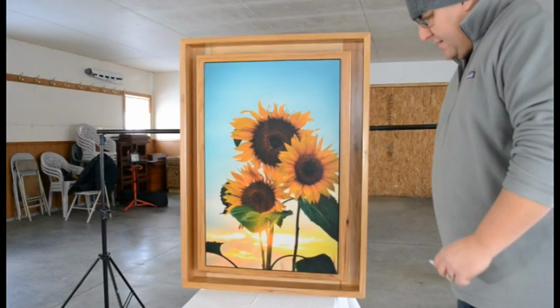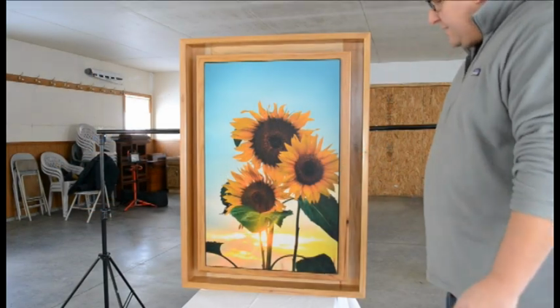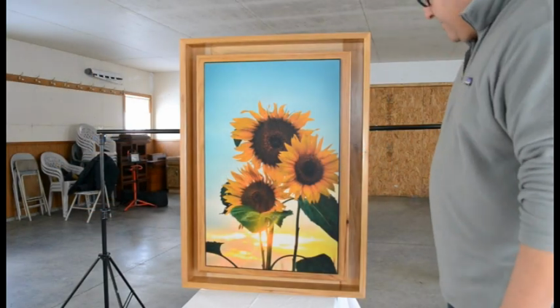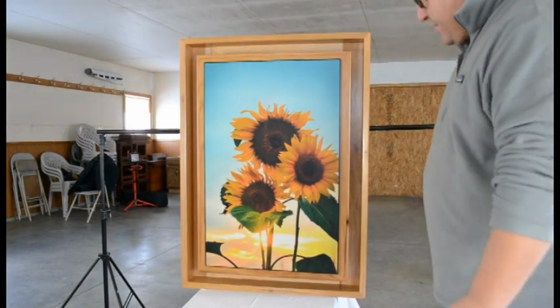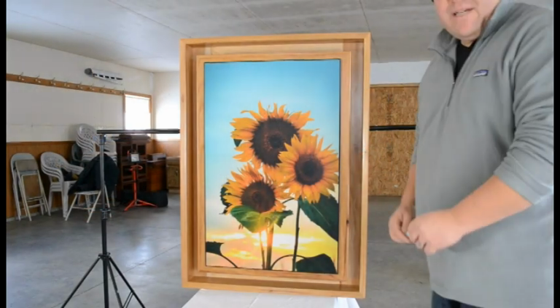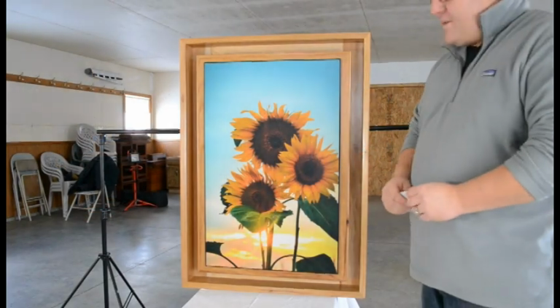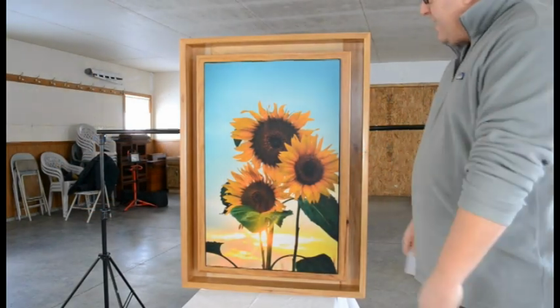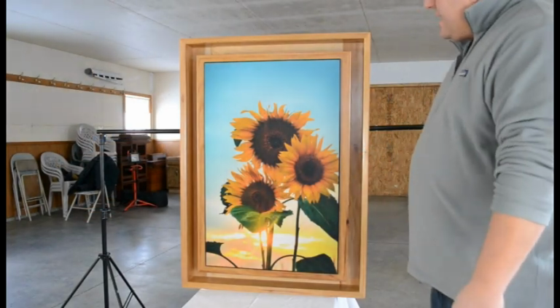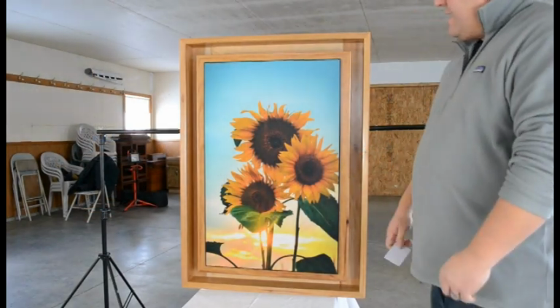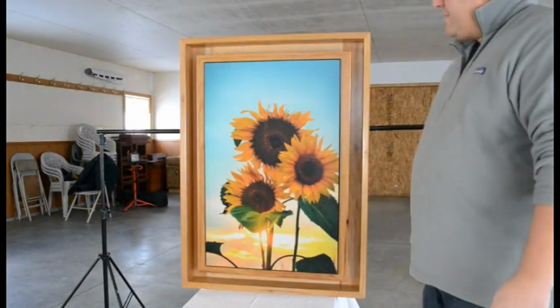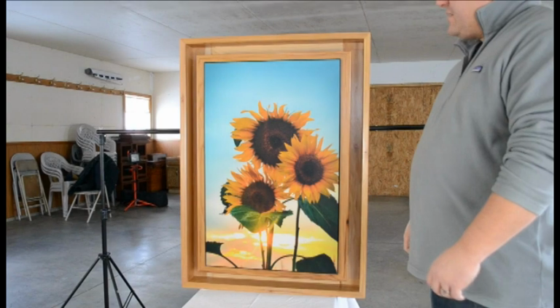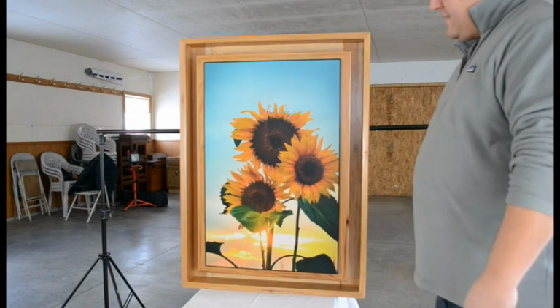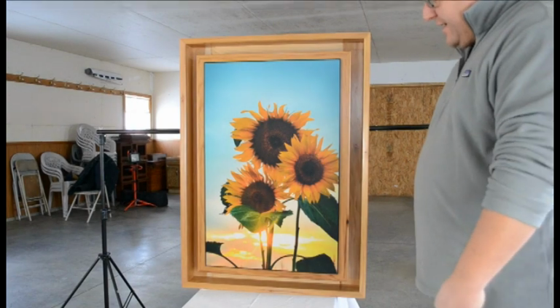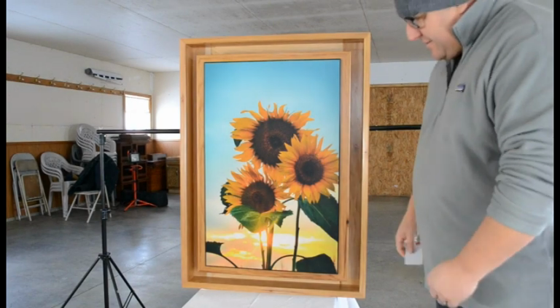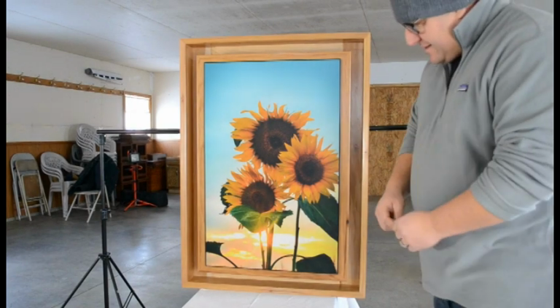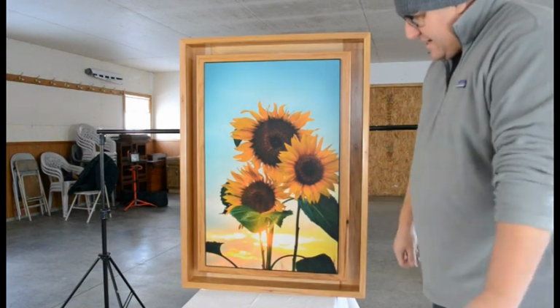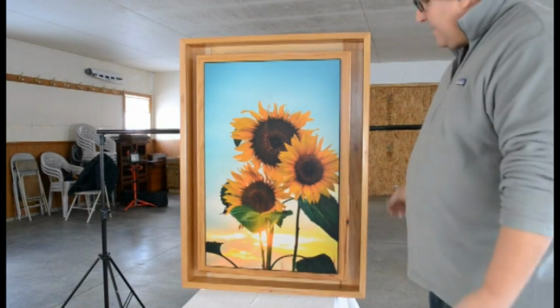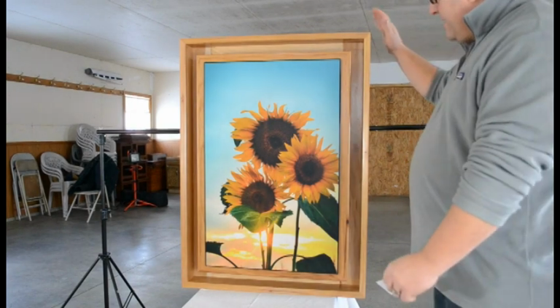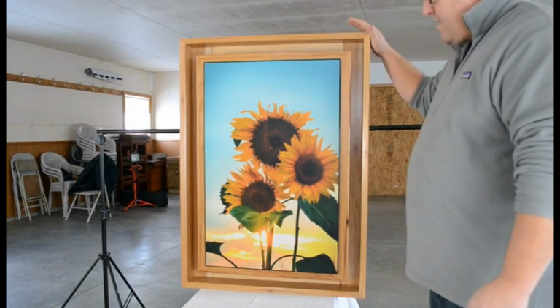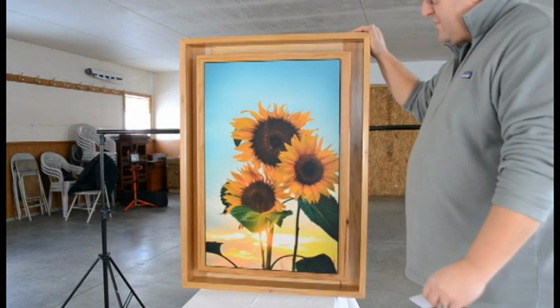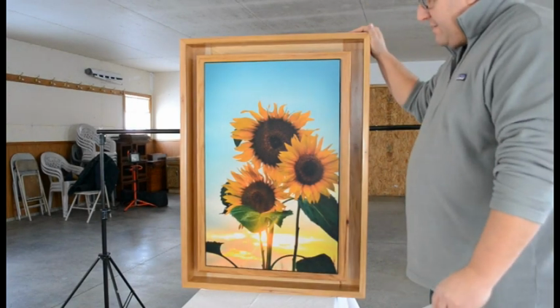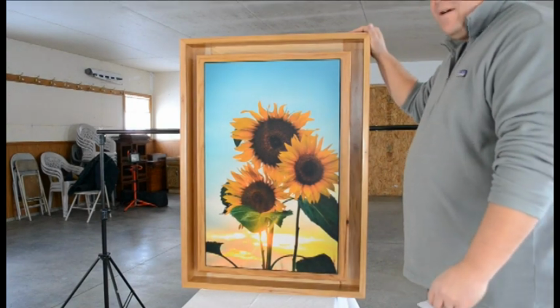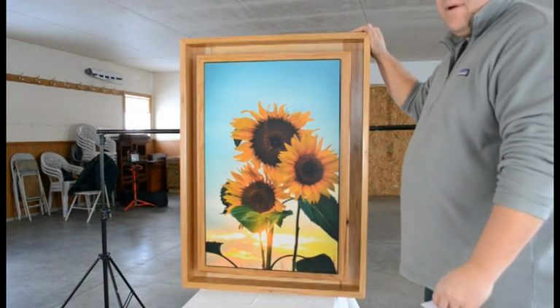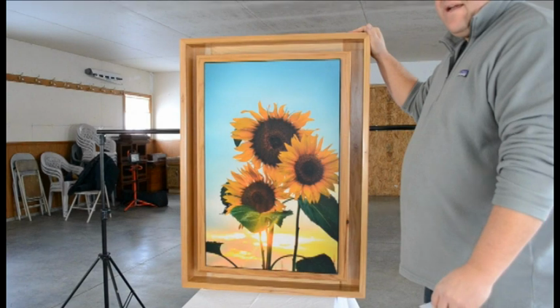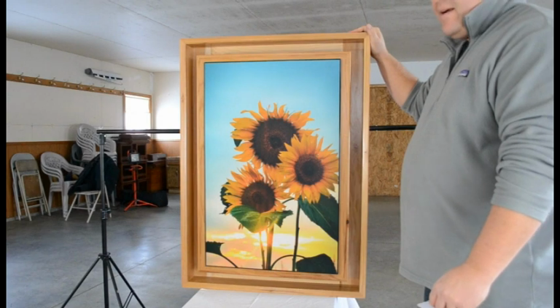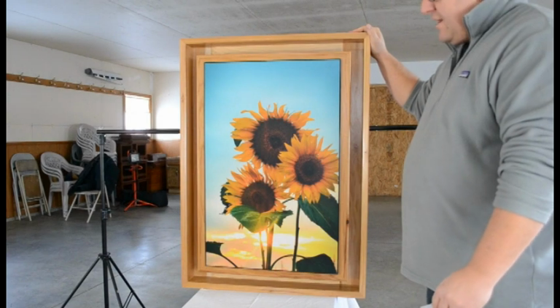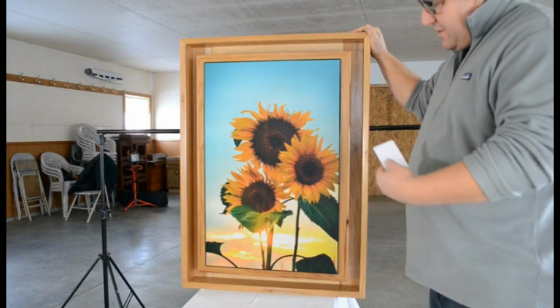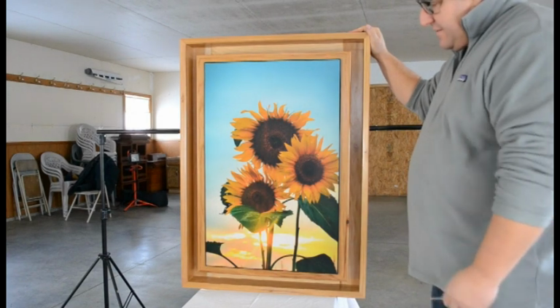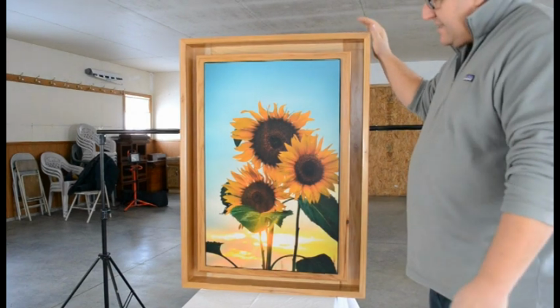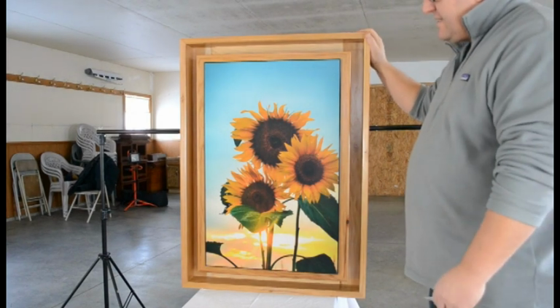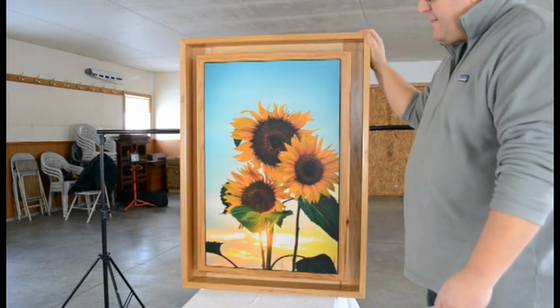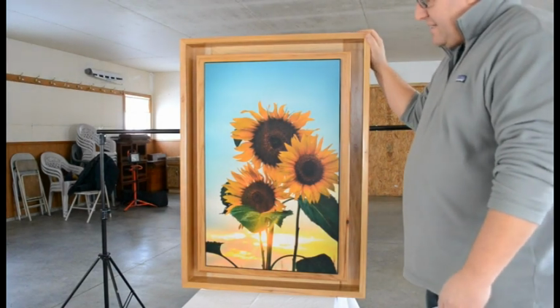Hello, this is Lee Hershberger with Stealth Furniture and I'm here to demonstrate our latest and greatest. This is our picture frame. It will come in three different sizes — this is the medium size here.